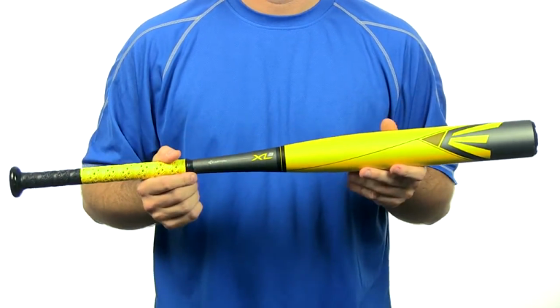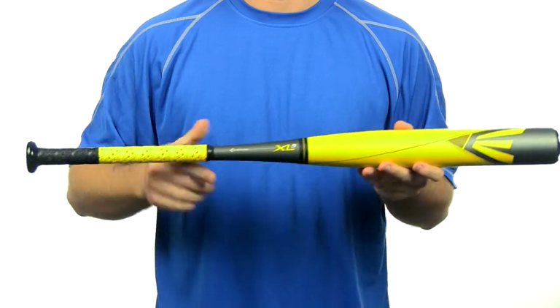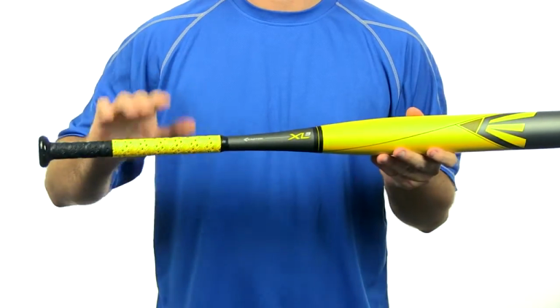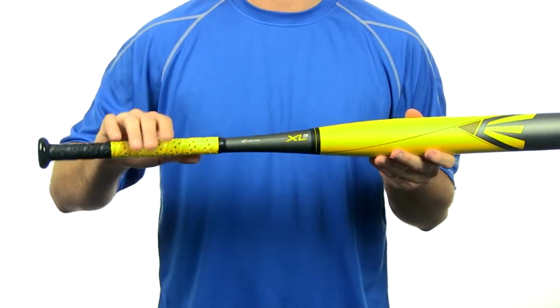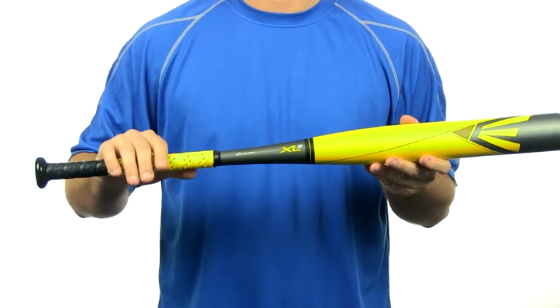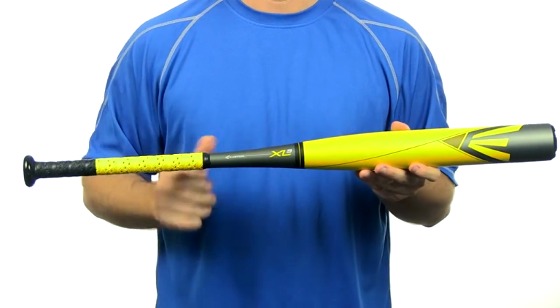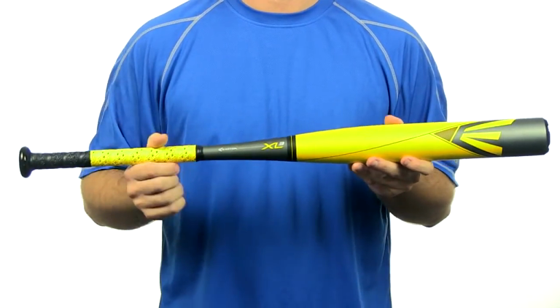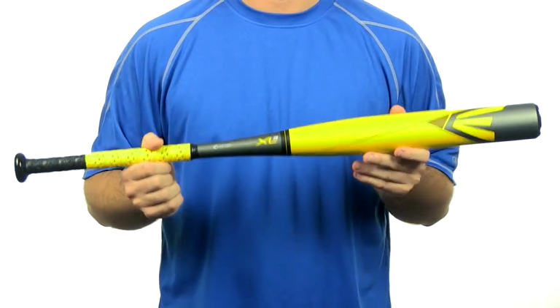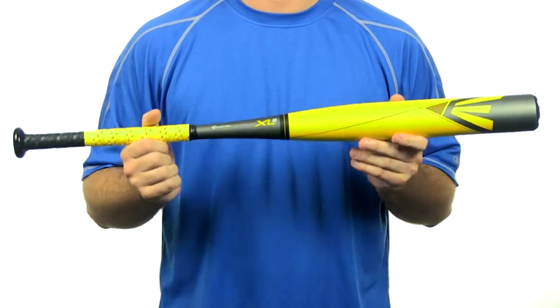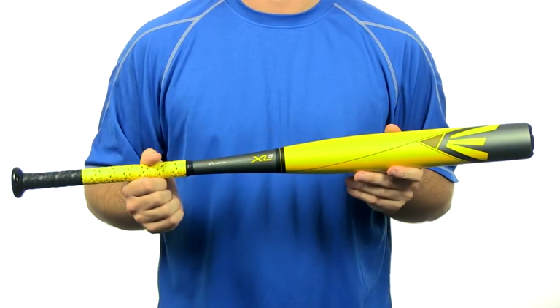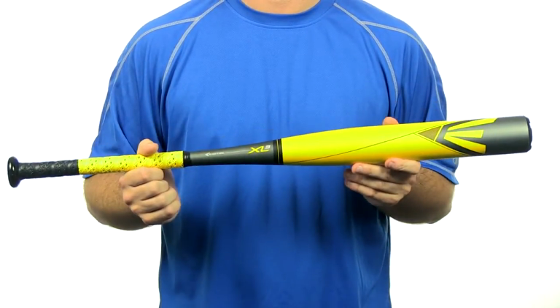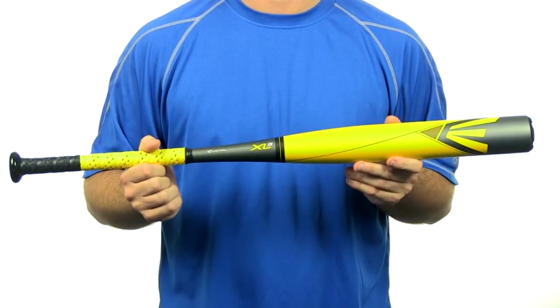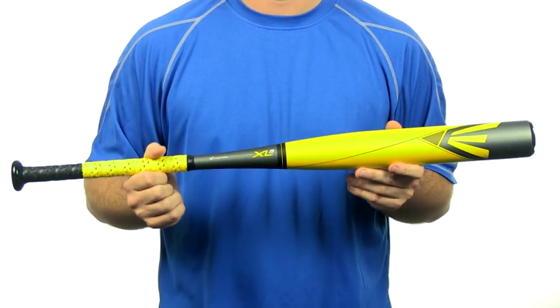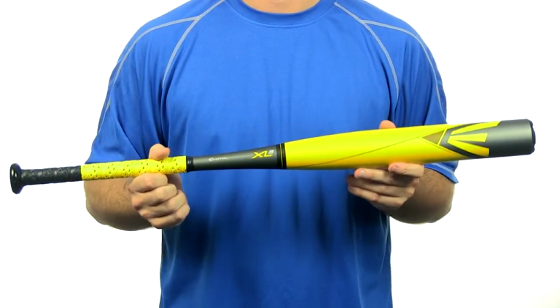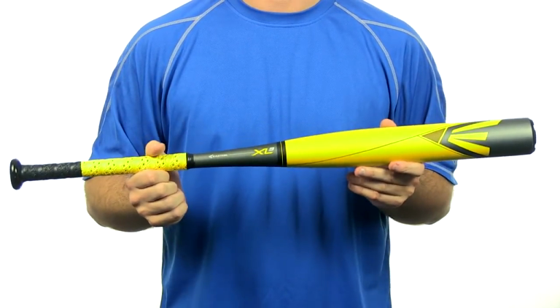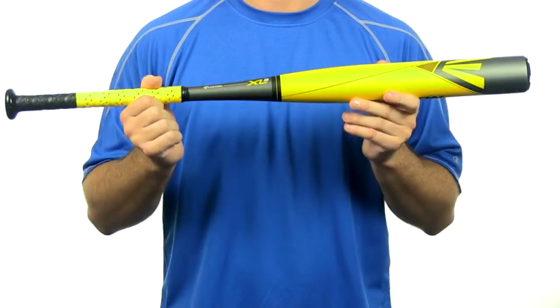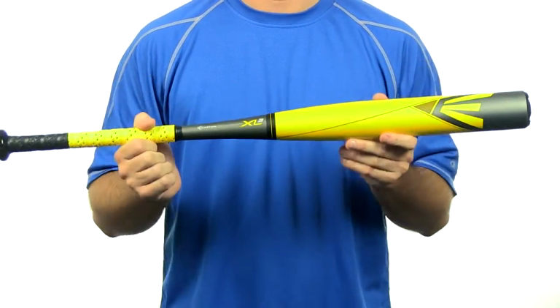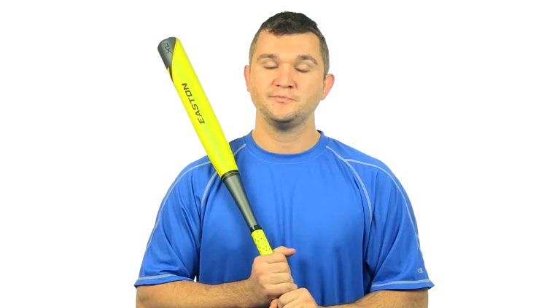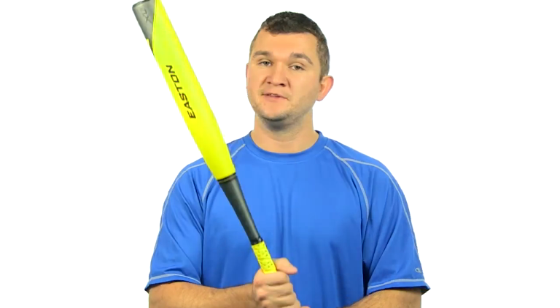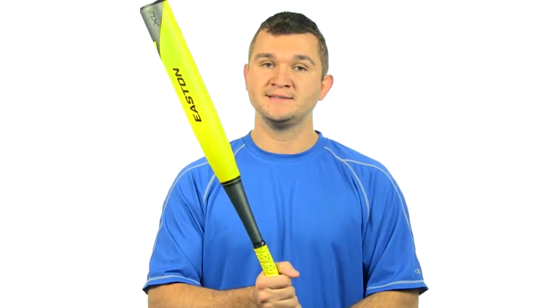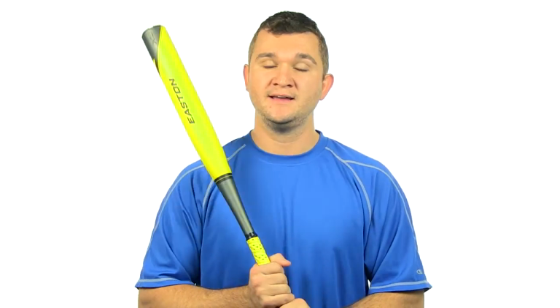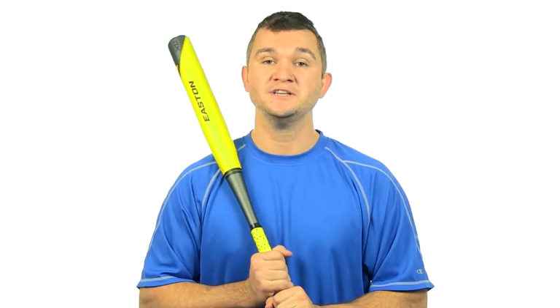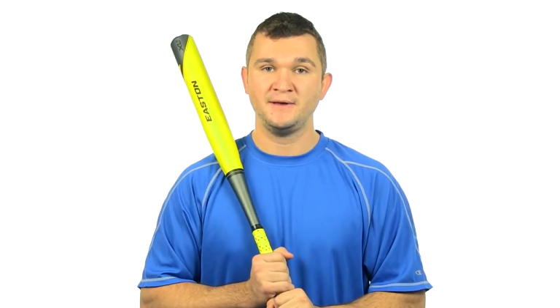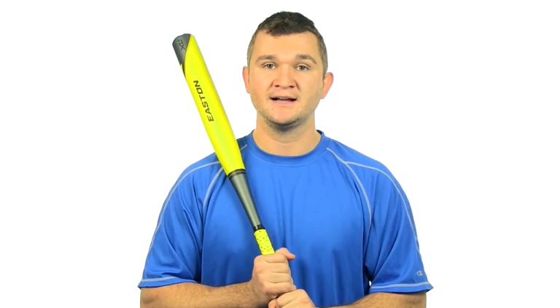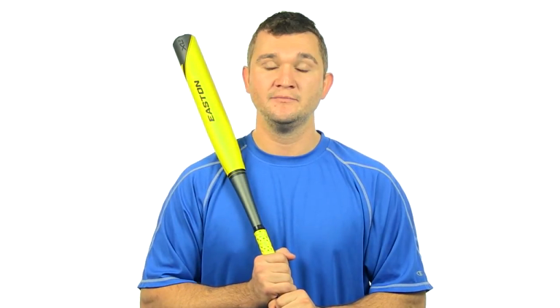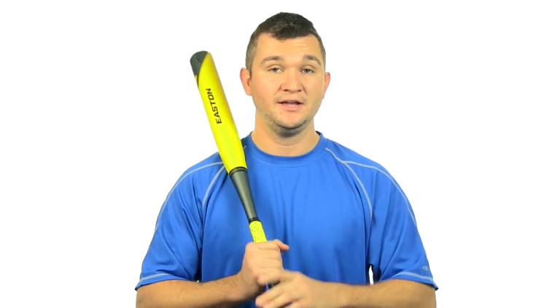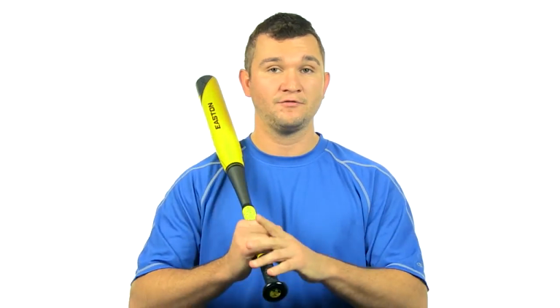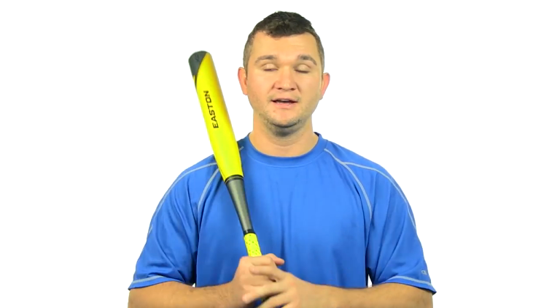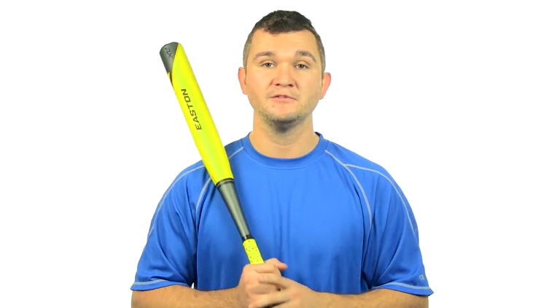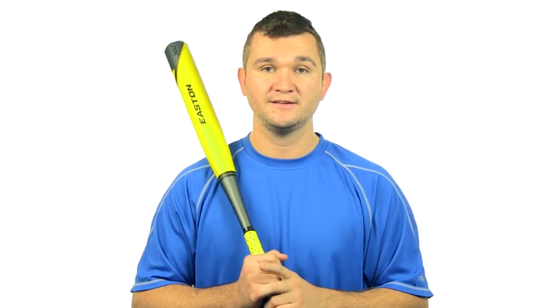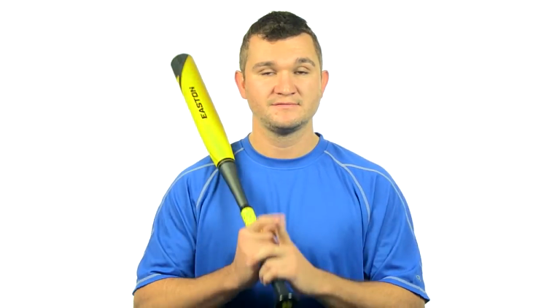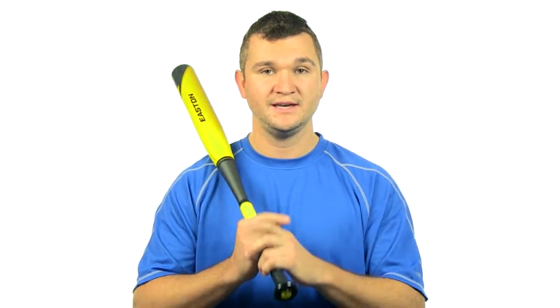It has the performance diamond grip and comes with a full 12-month manufacturer's warranty along with free shipping. So pick up this bat today at JustBats.com and don't forget, from click to hit.